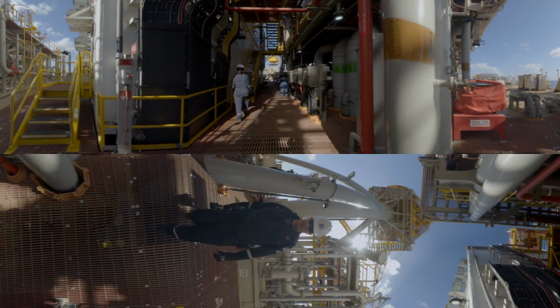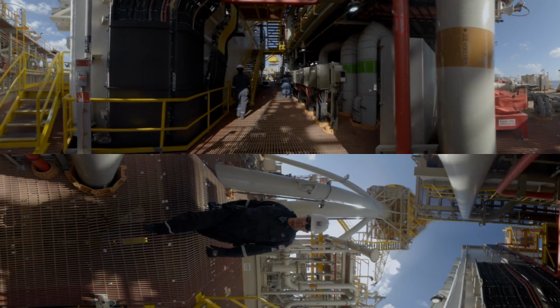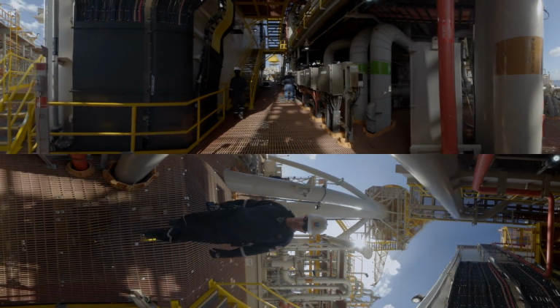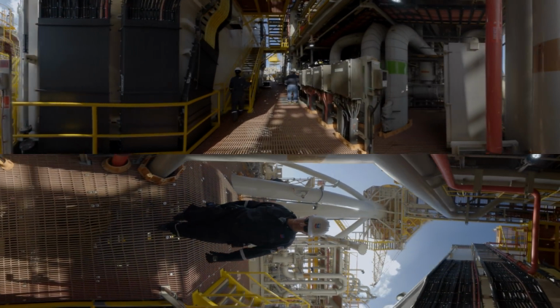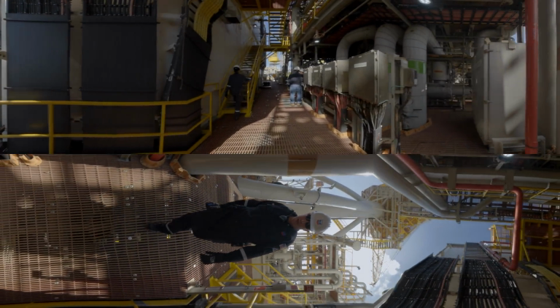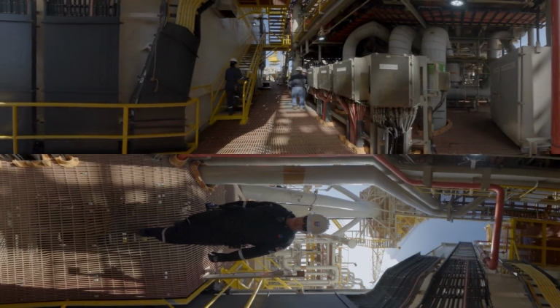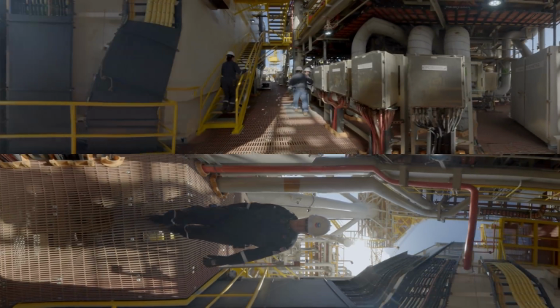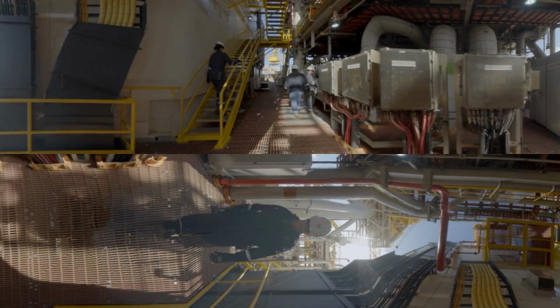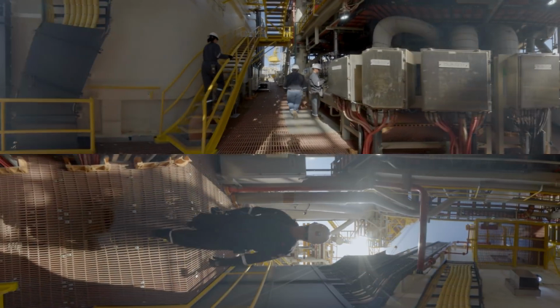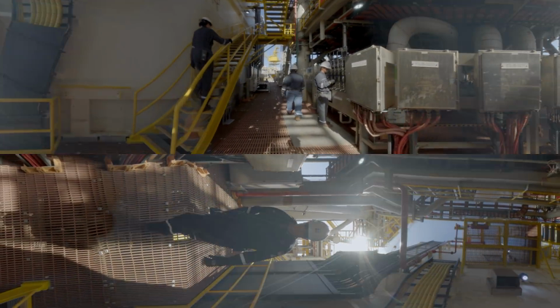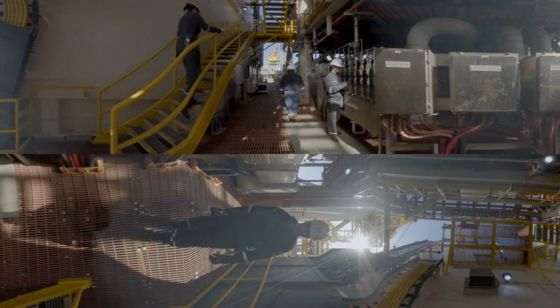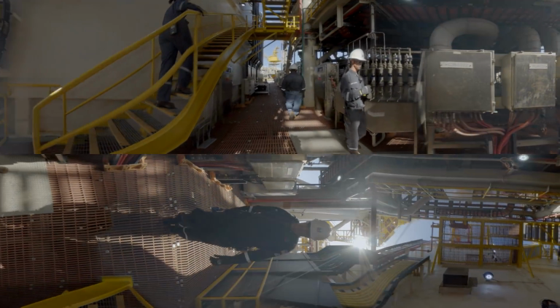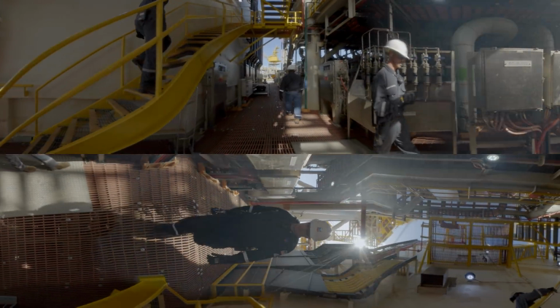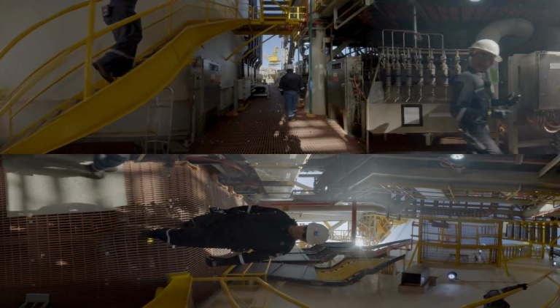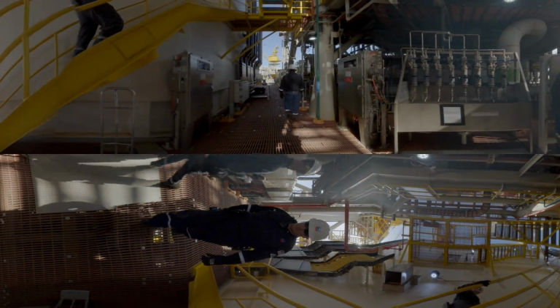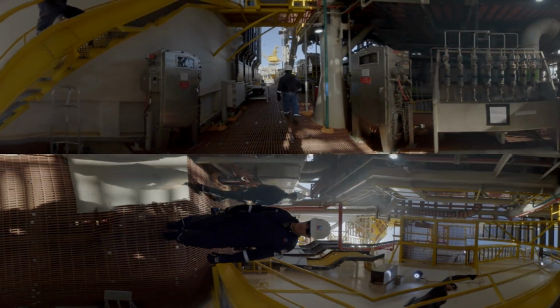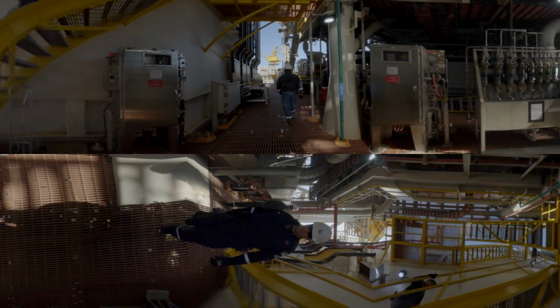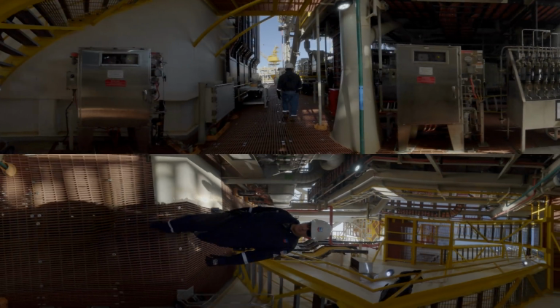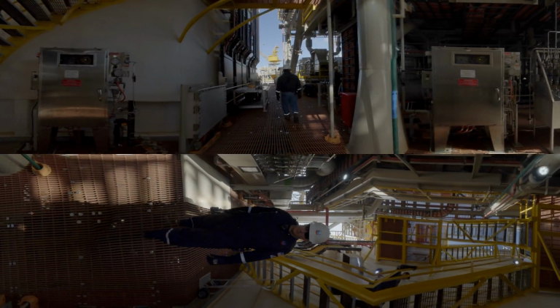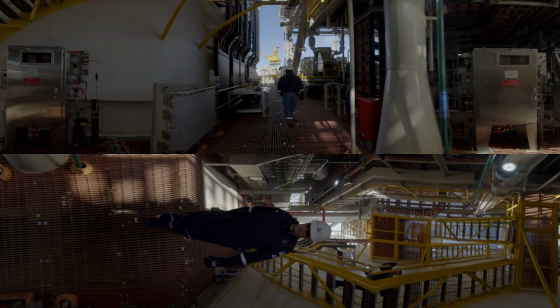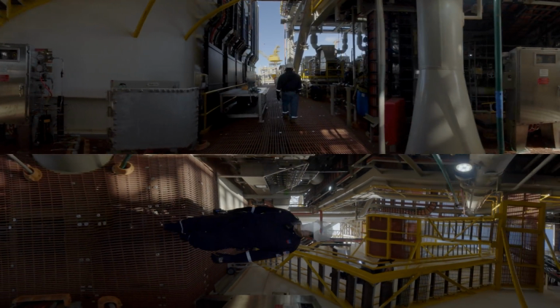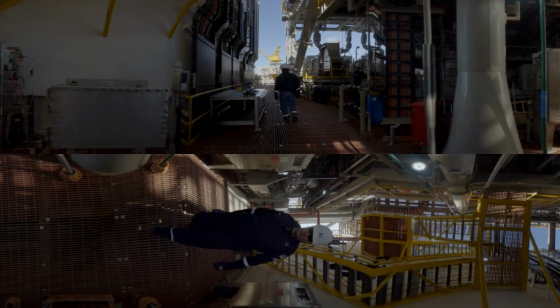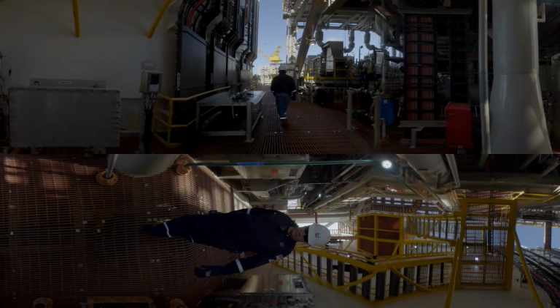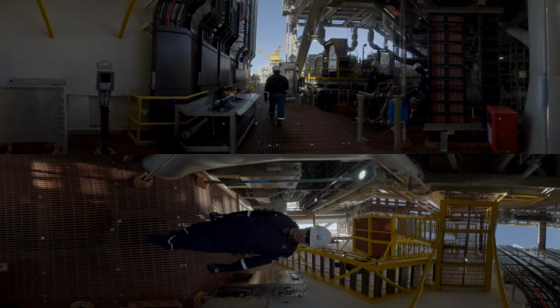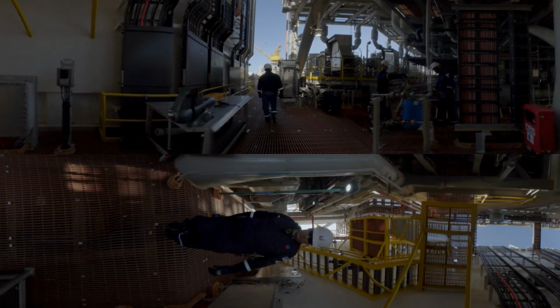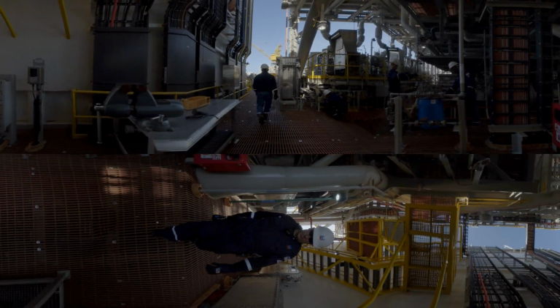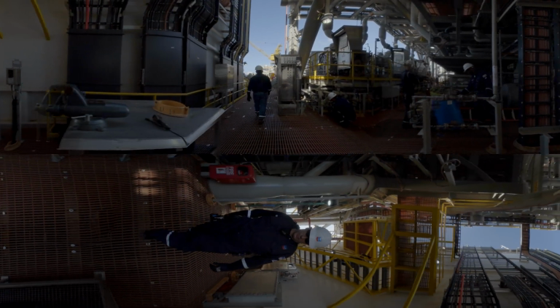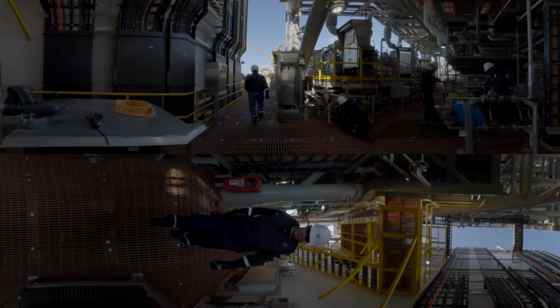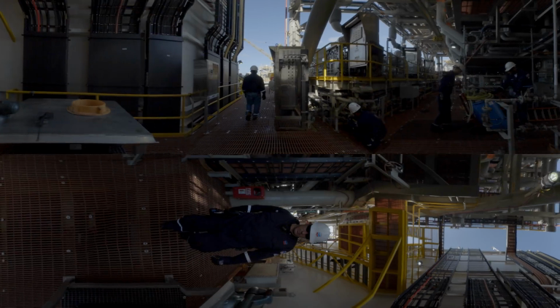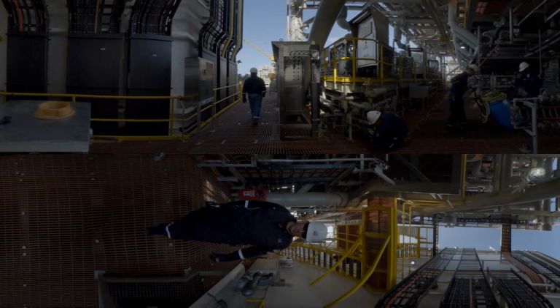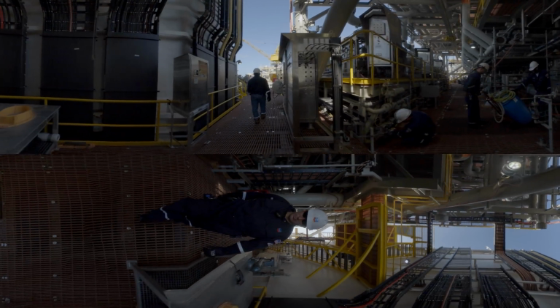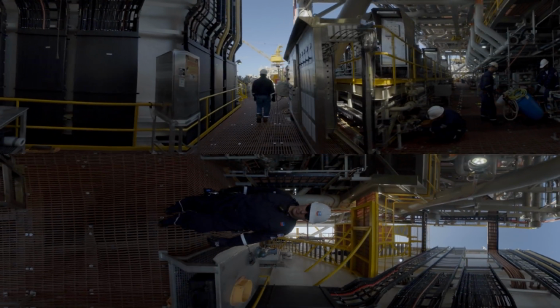Let's head over to one of the production areas. The technician on your right is testing samples of crude. At capacity, up to 170,000 barrels of oil can come through this facility a day.